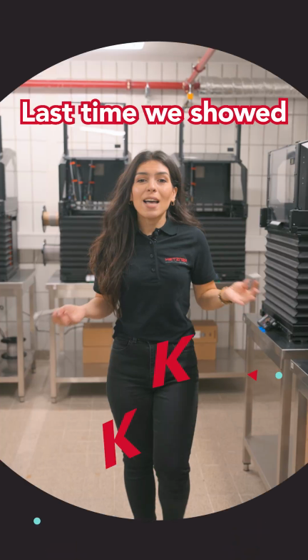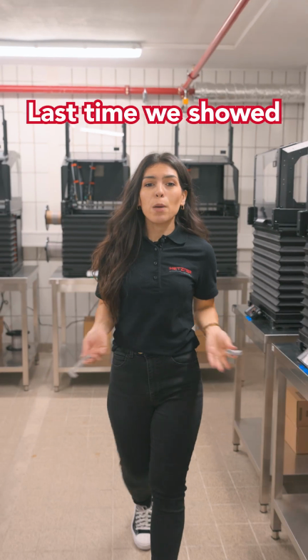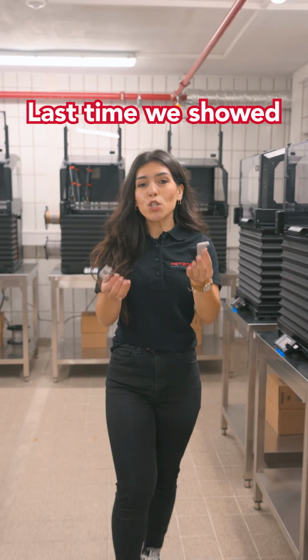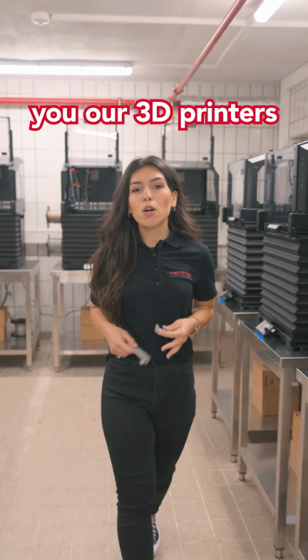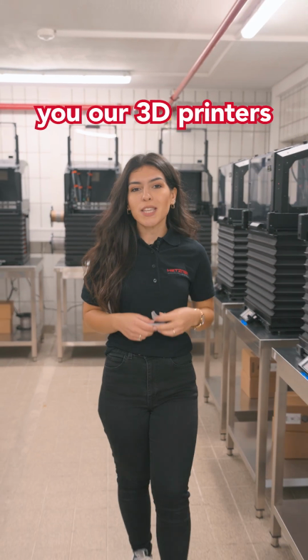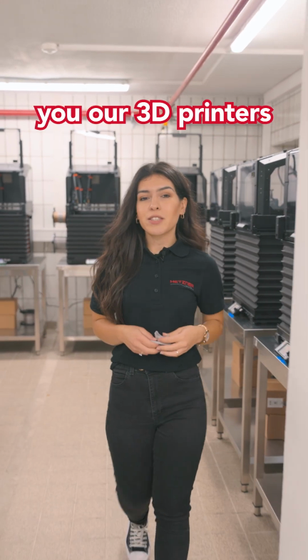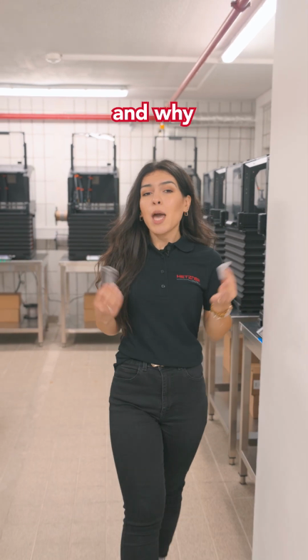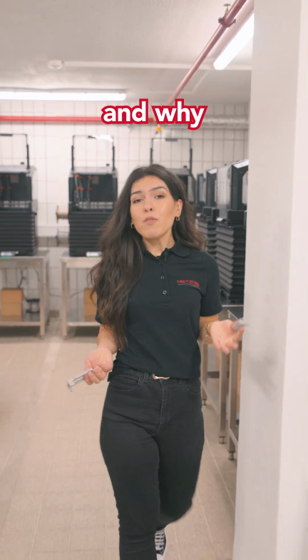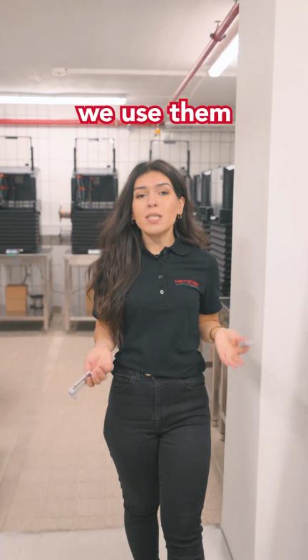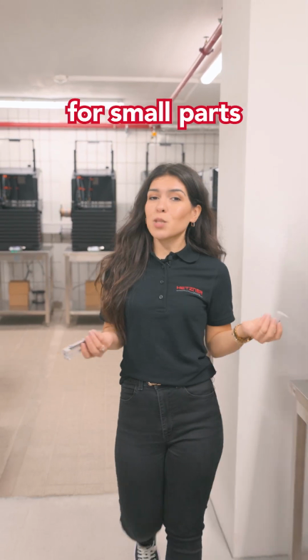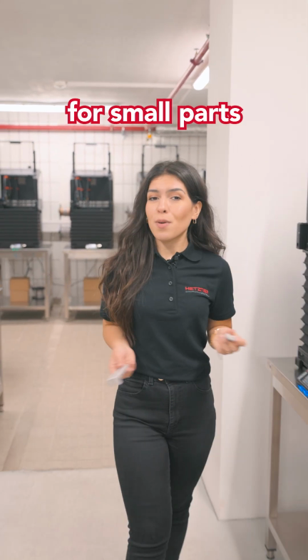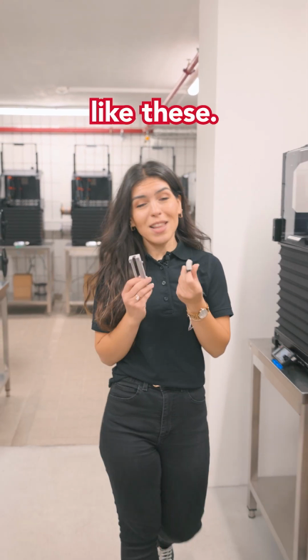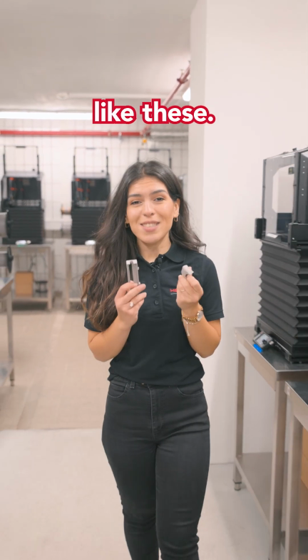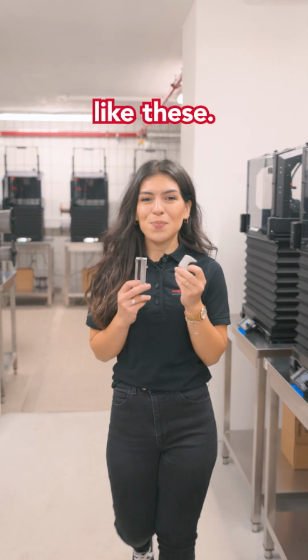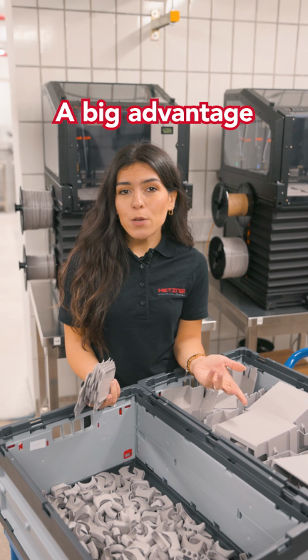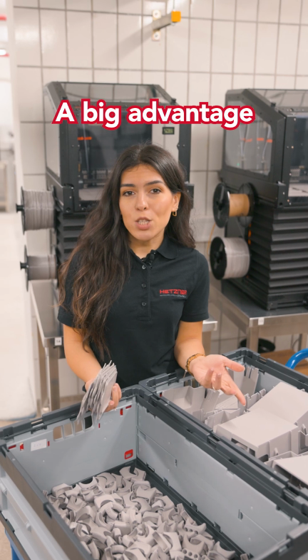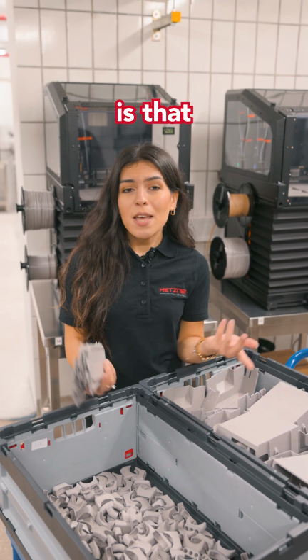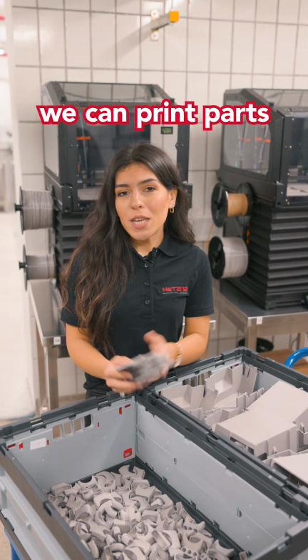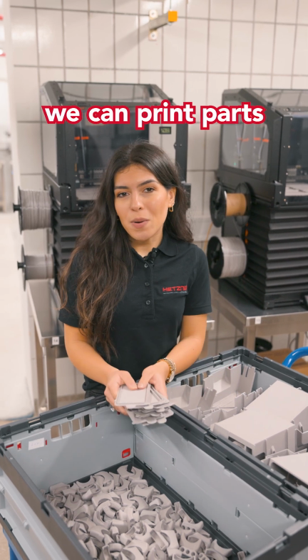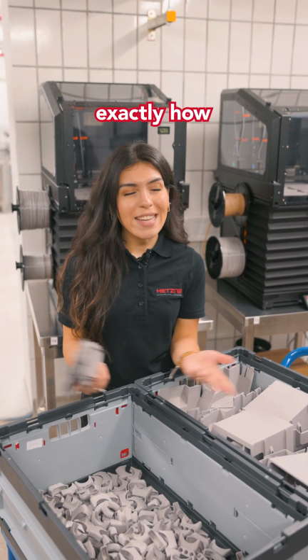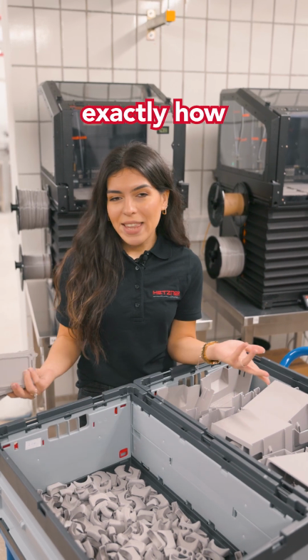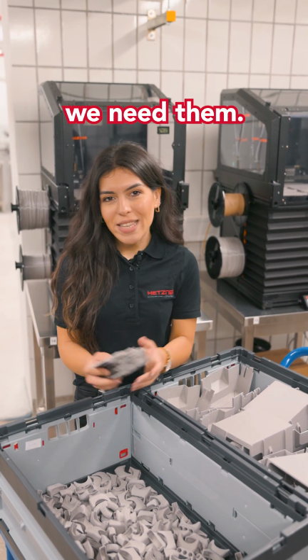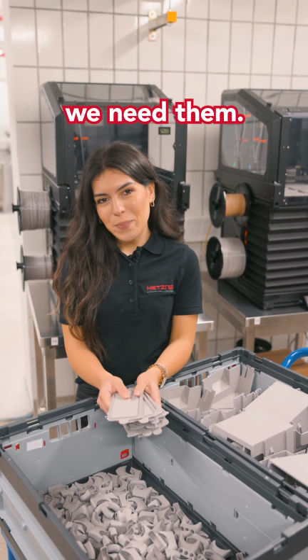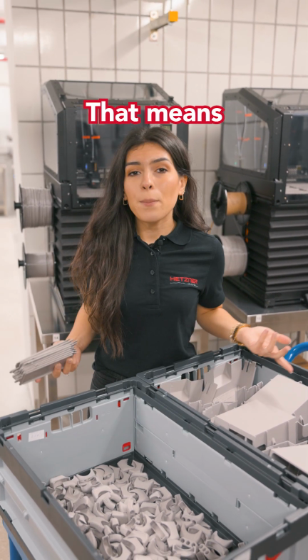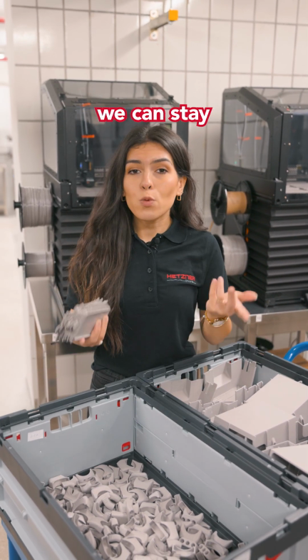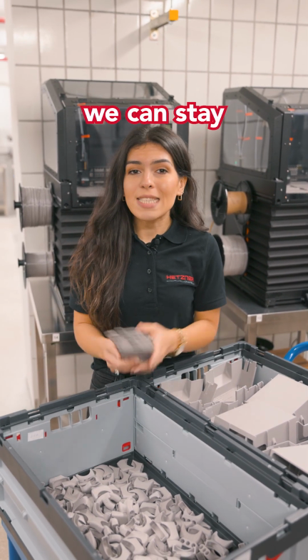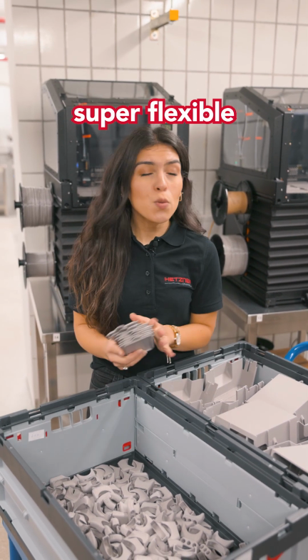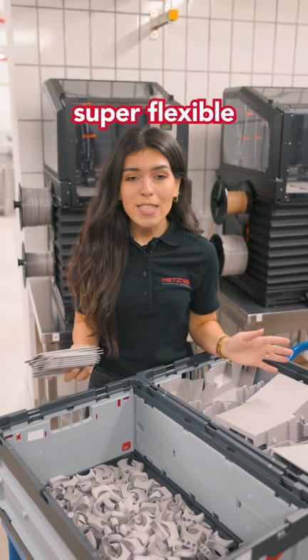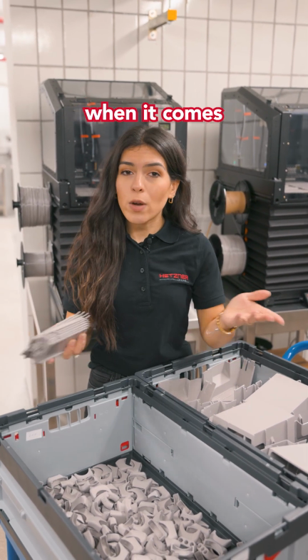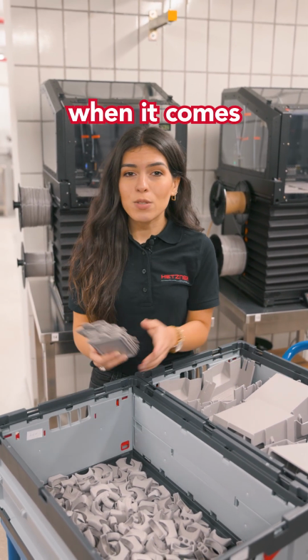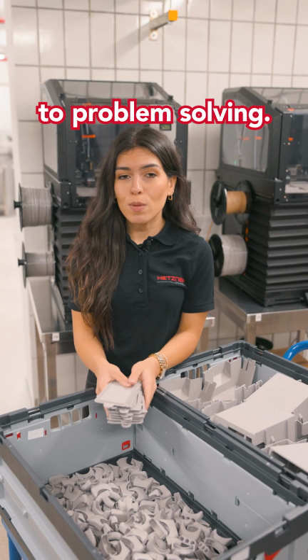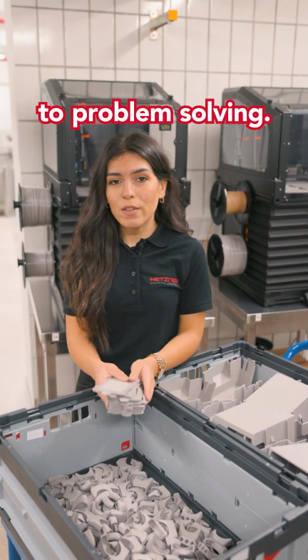Last time we showed you our 3D printers and why we use them for small parts like these. A big advantage is that we can print parts exactly how we need them. That means we can stay super flexible when it comes to problem solving.